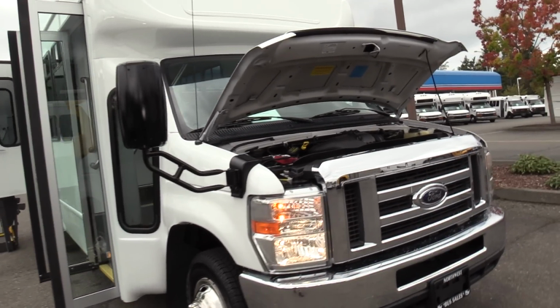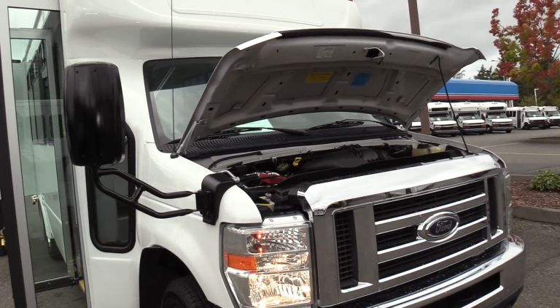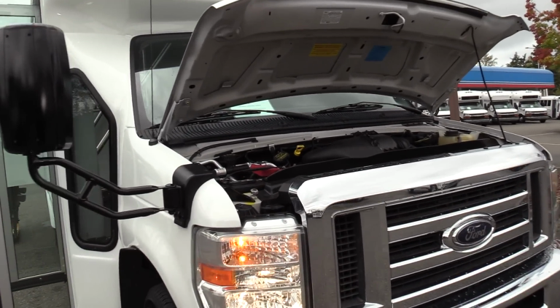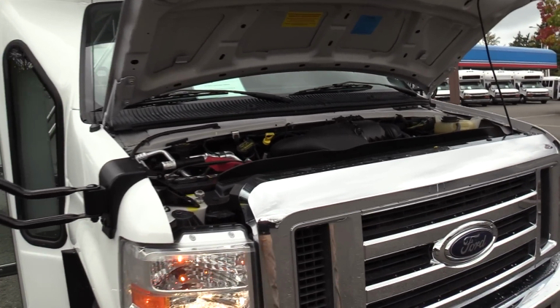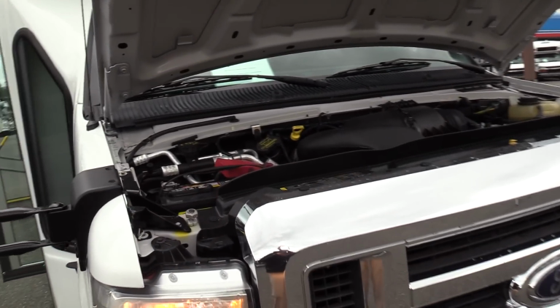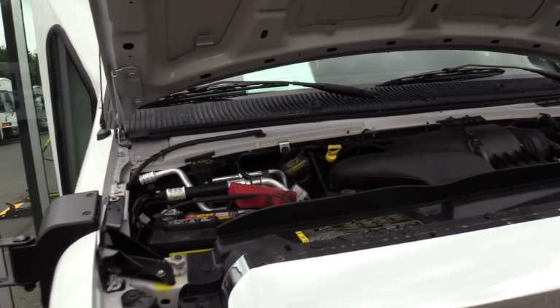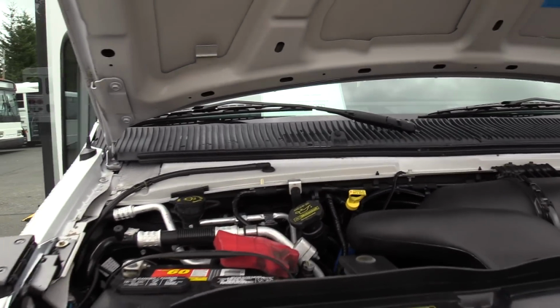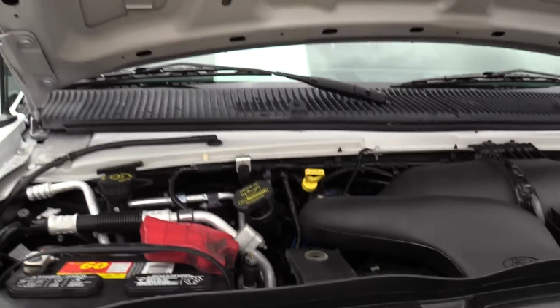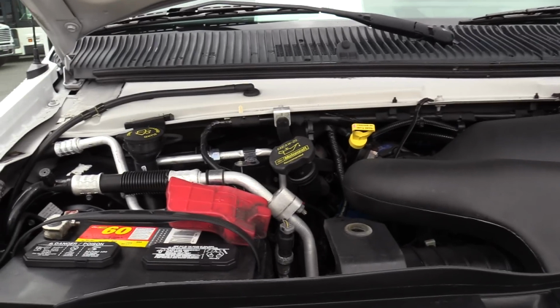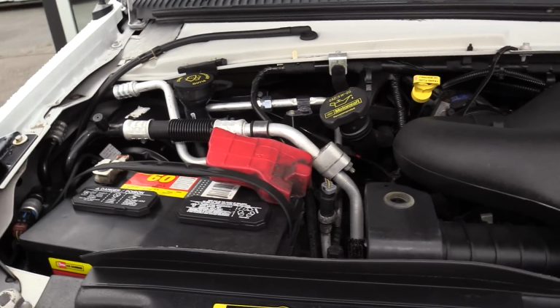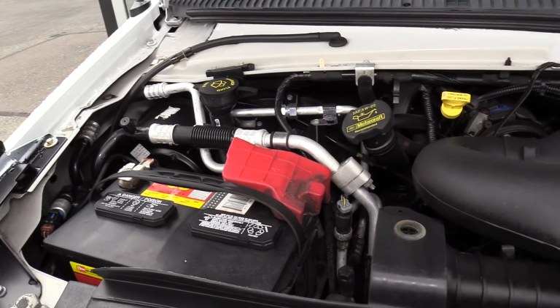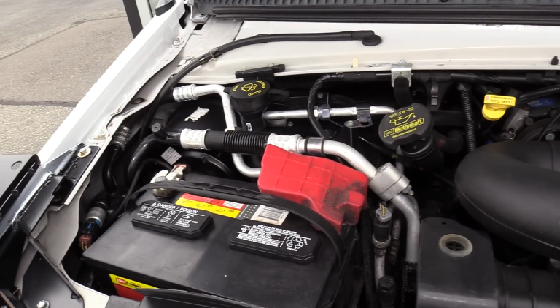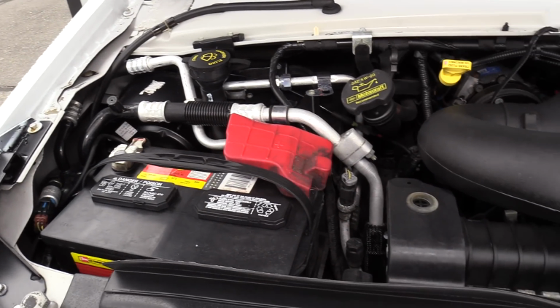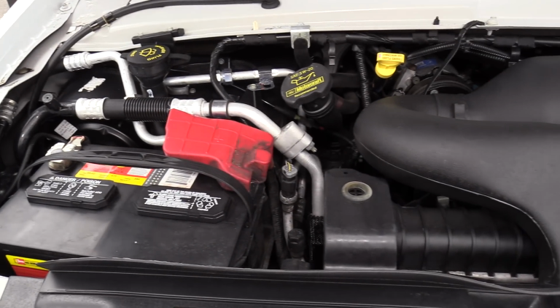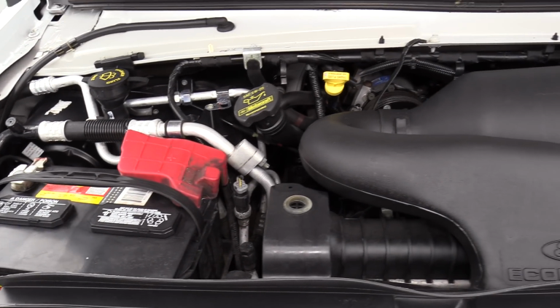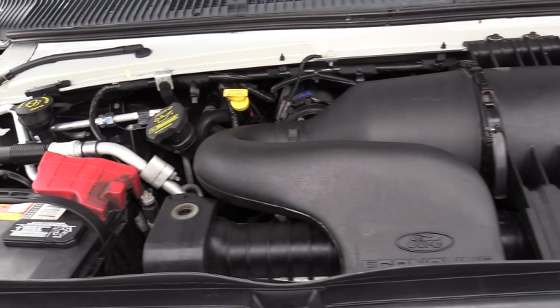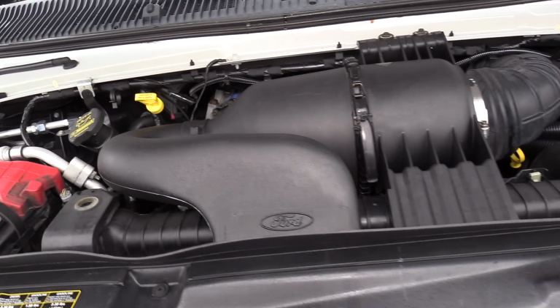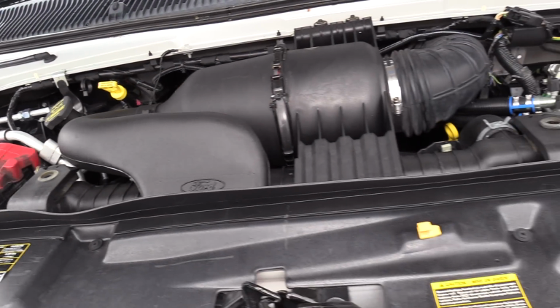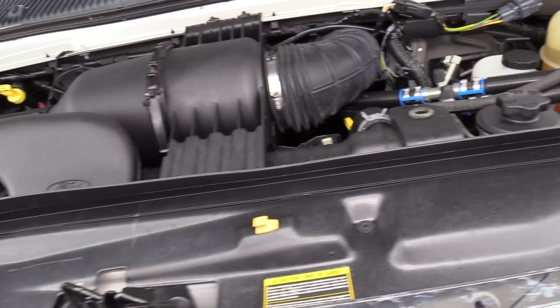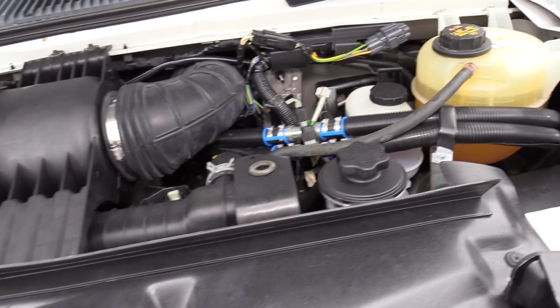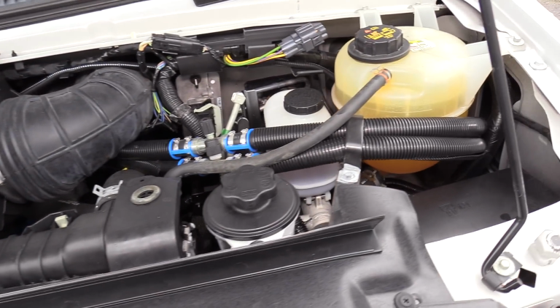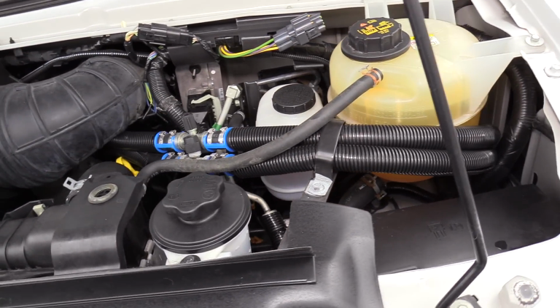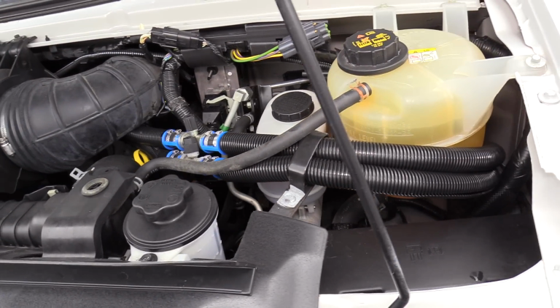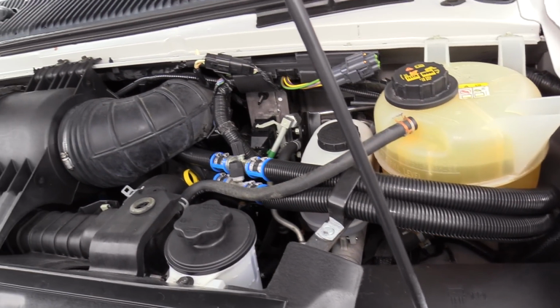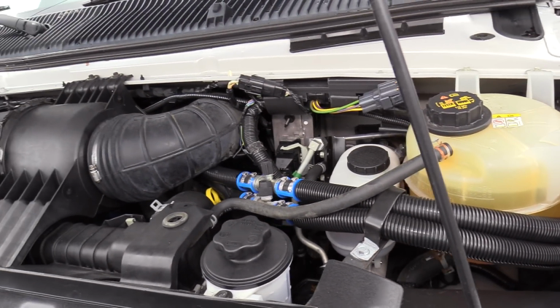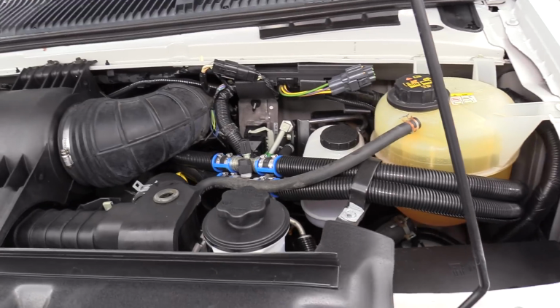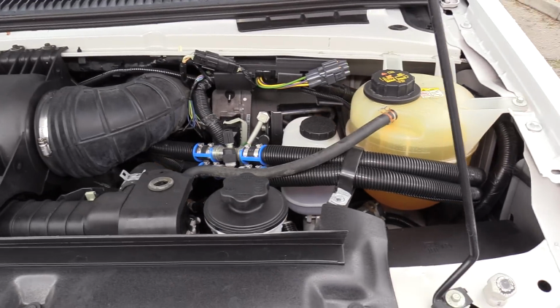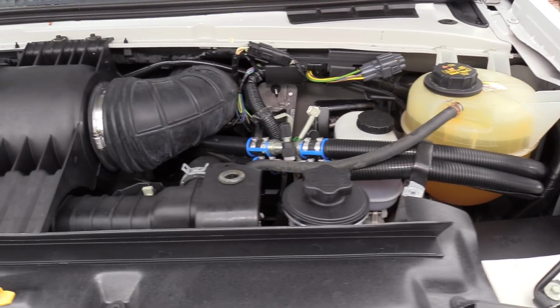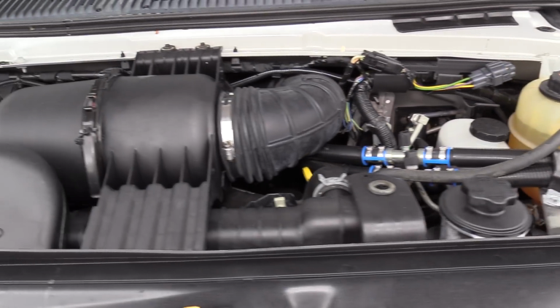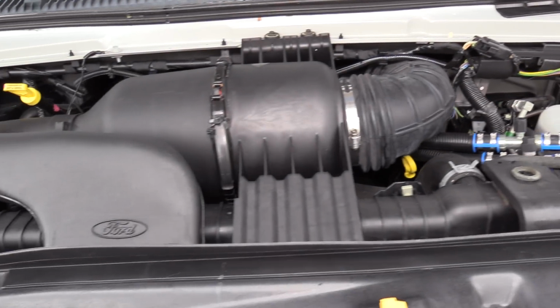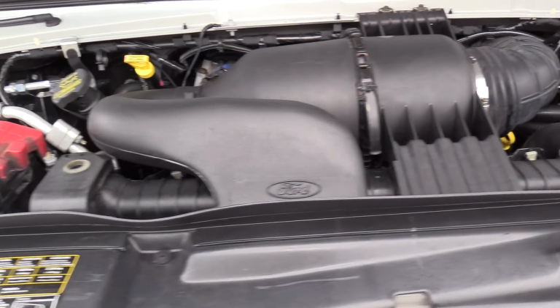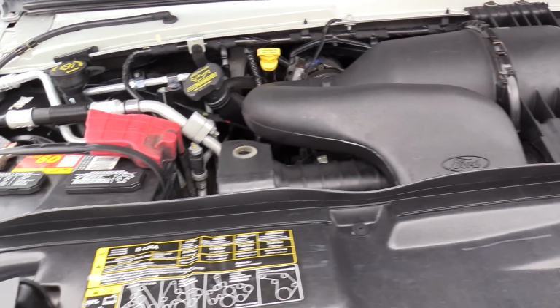Let's check this thing out. First things first — this thing is powered by the 5.4 liter V8 Triton engine, paired with an automatic transmission.